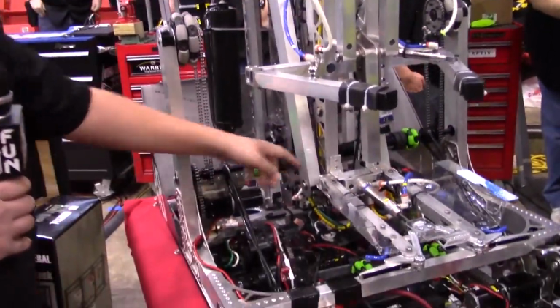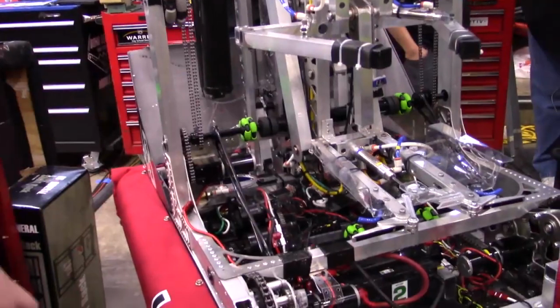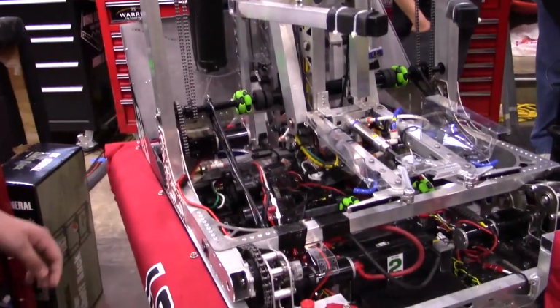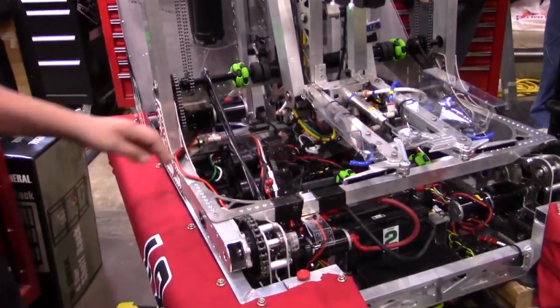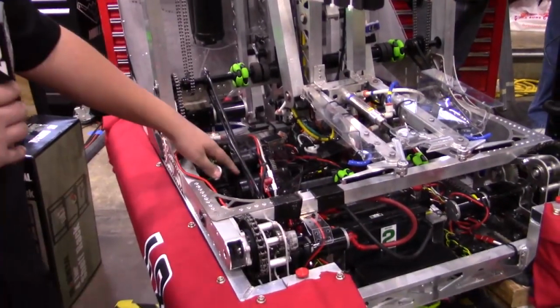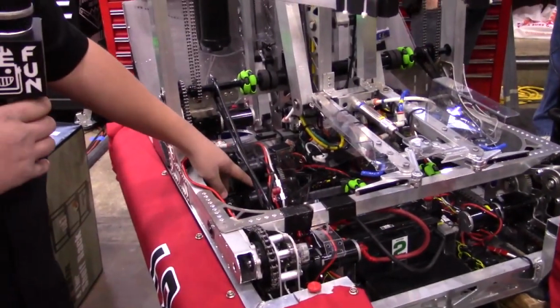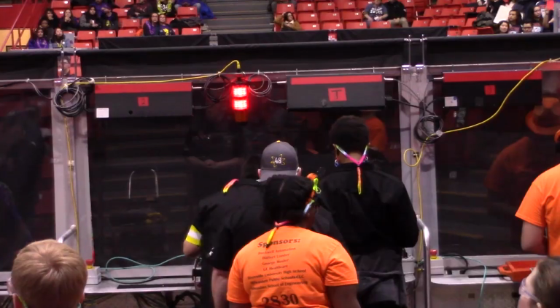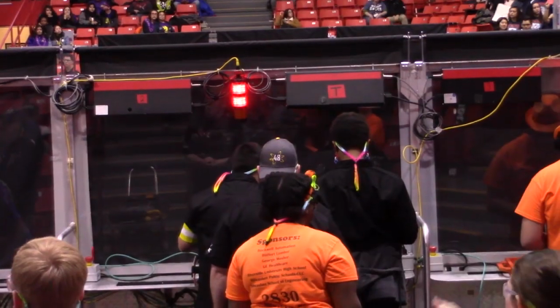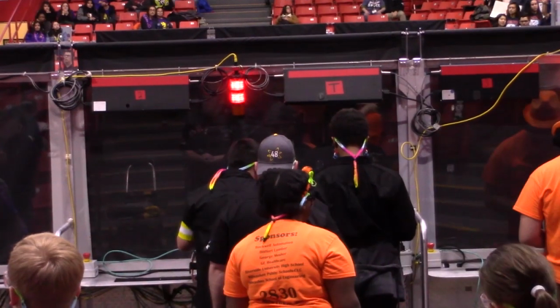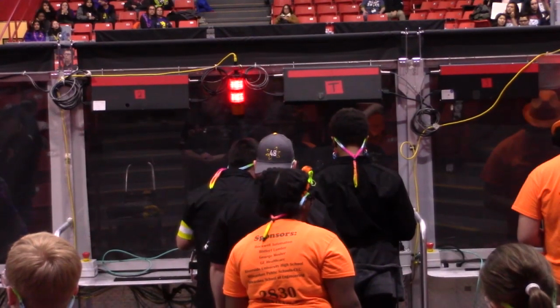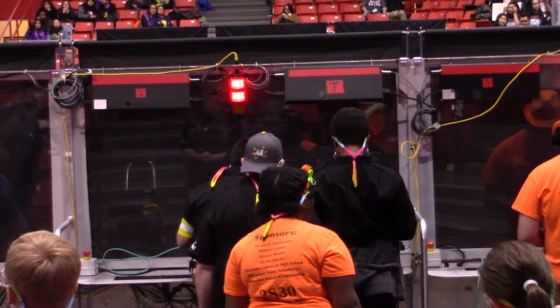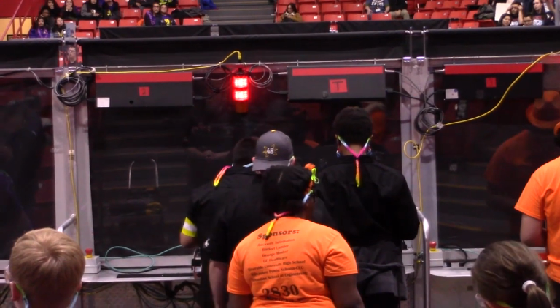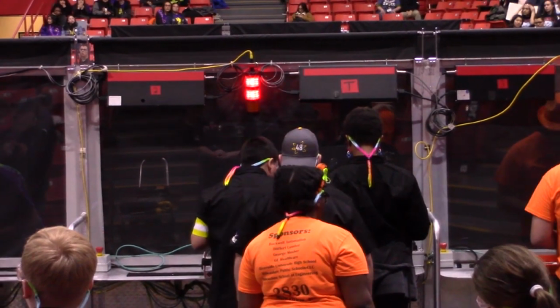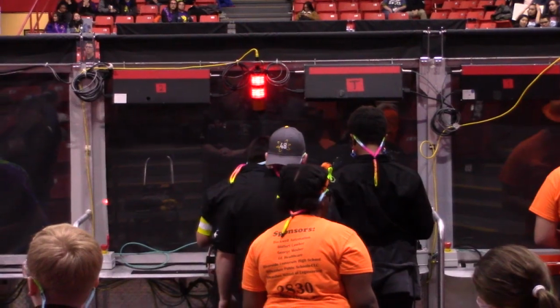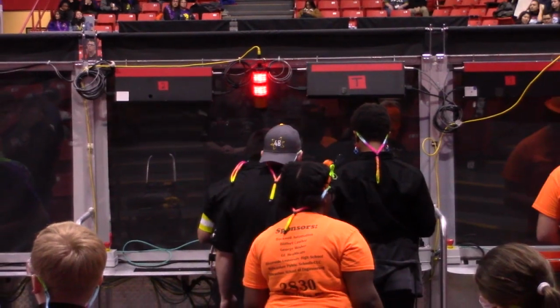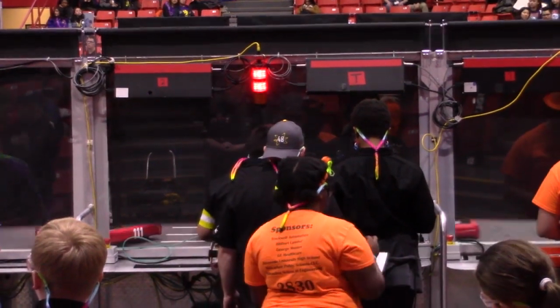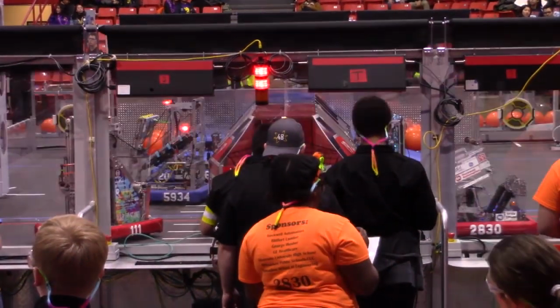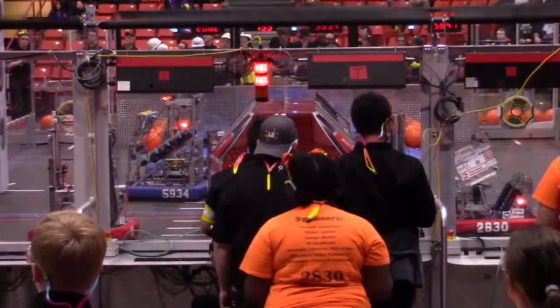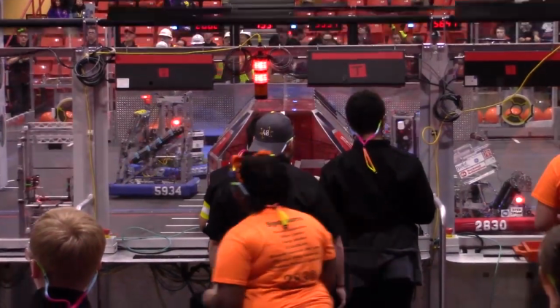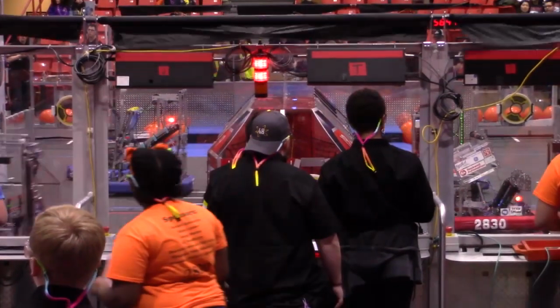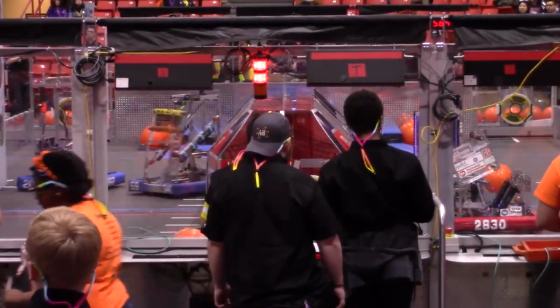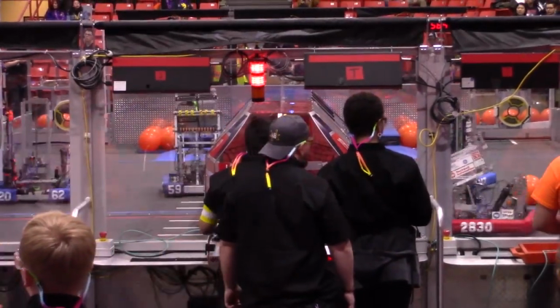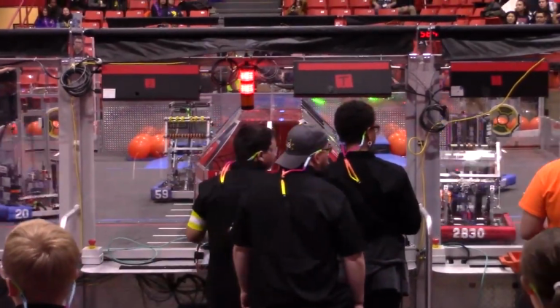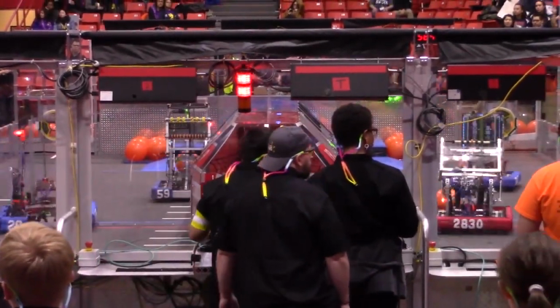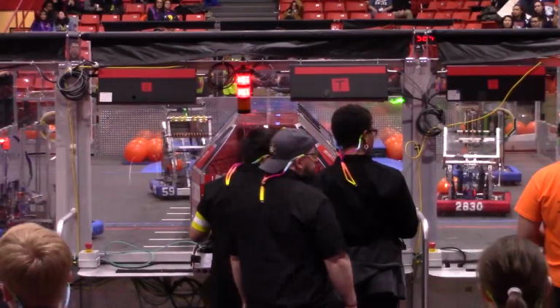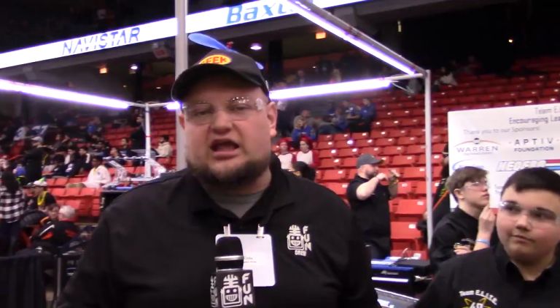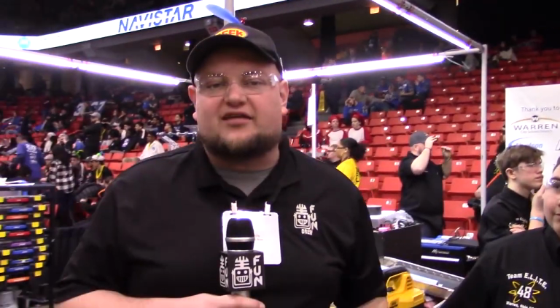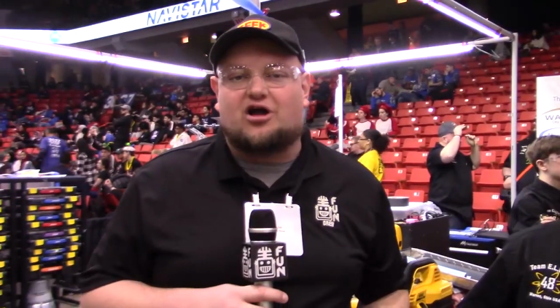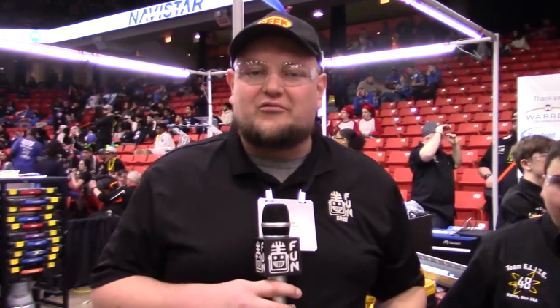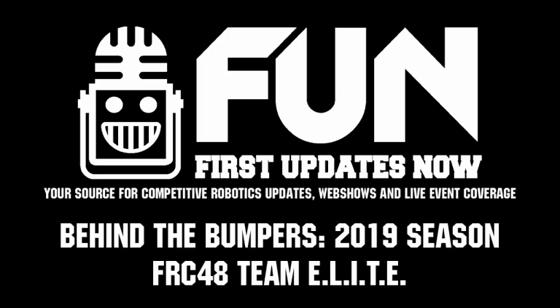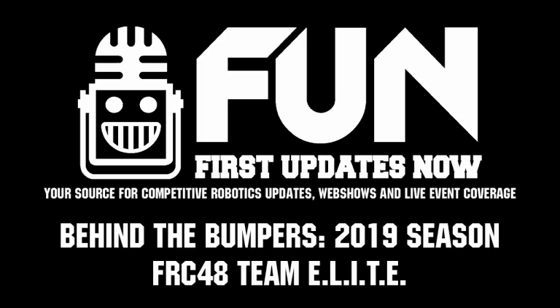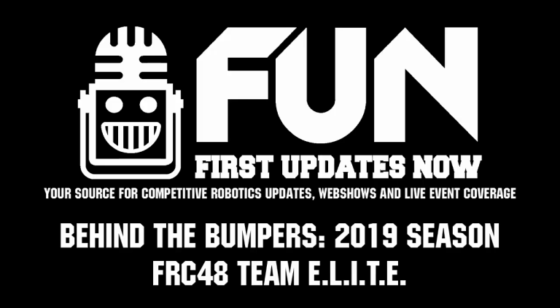Our drivetrain is a 6-NEO drivetrain with three pneumatic tires on each side, six pneumatic tires total. That's a little bit on Team 48 — Team Elite — competing at the Midwest Regional. We'll see you next time on Behind the Bumpers.